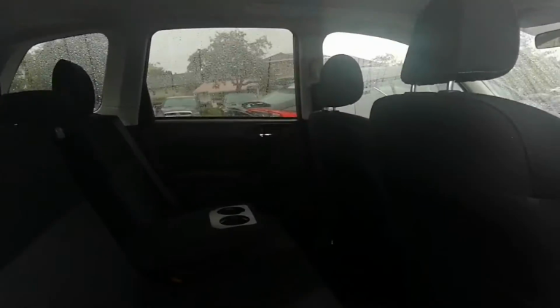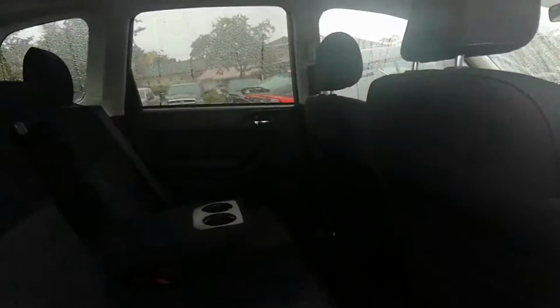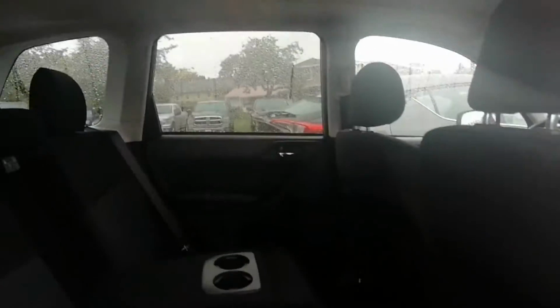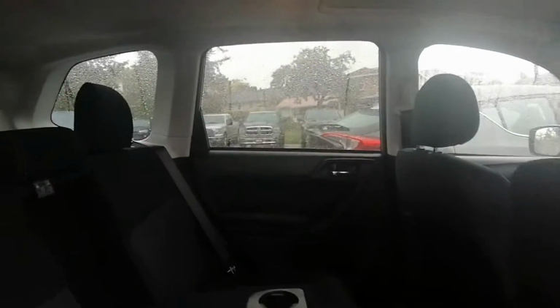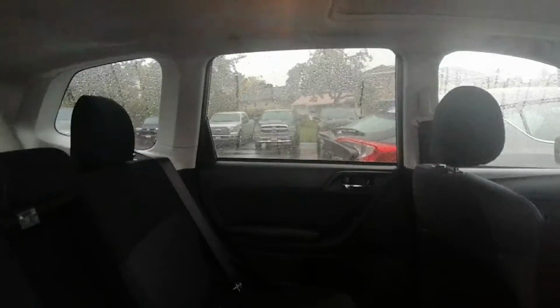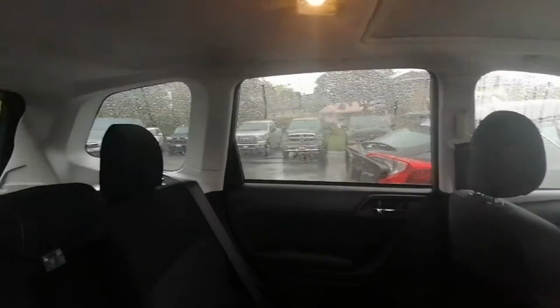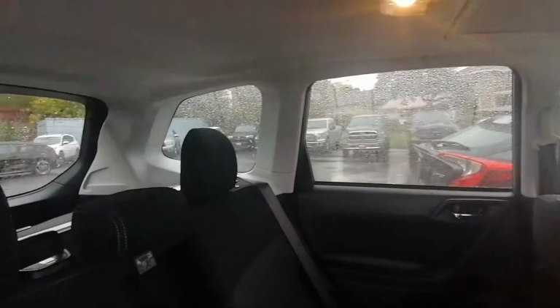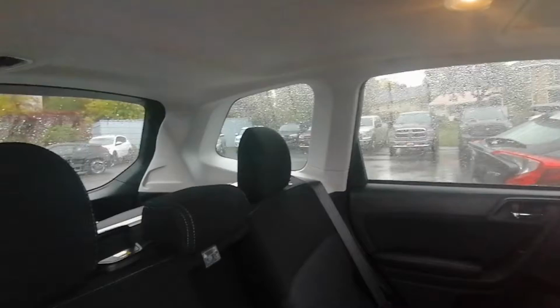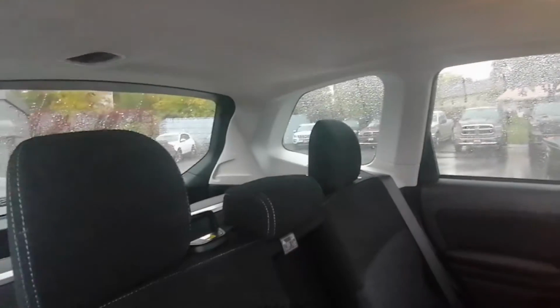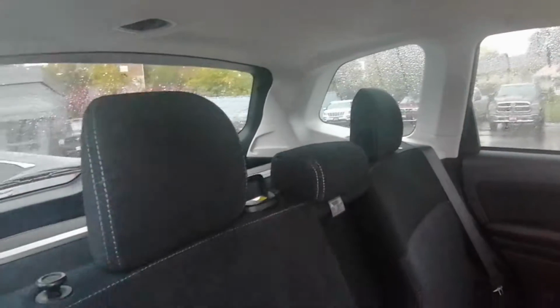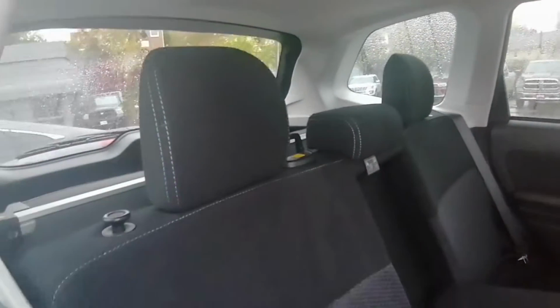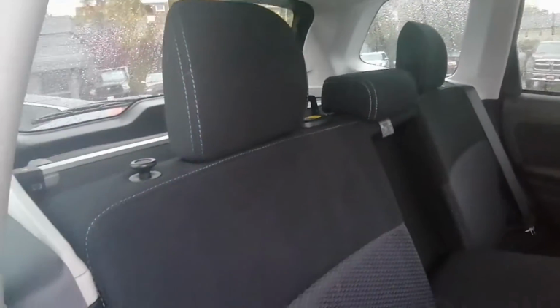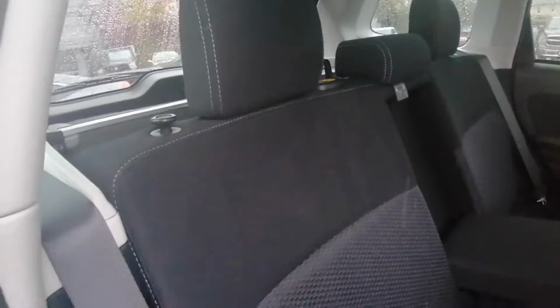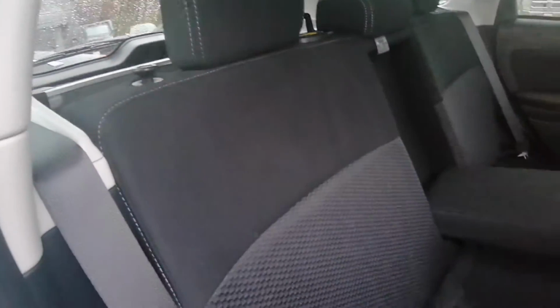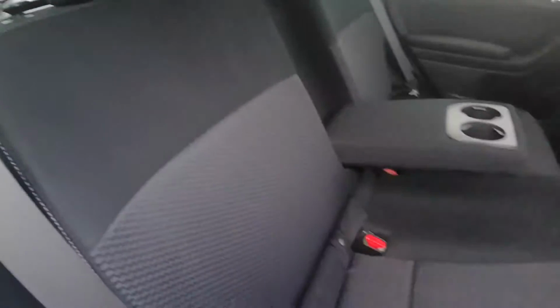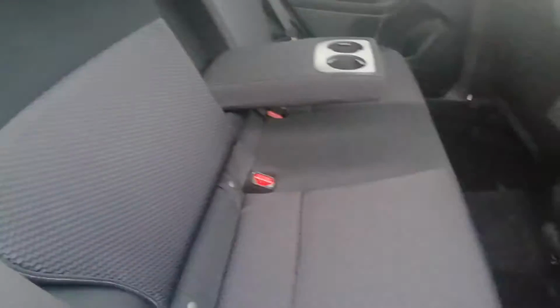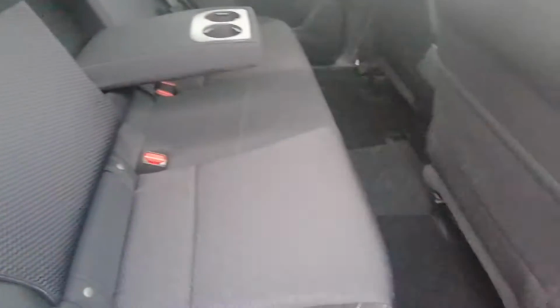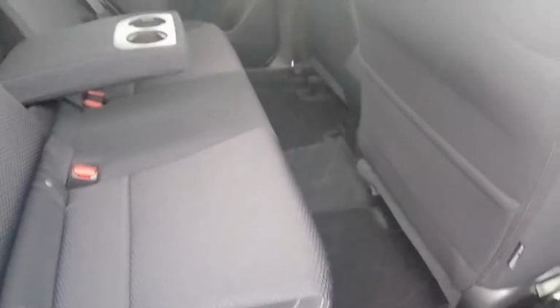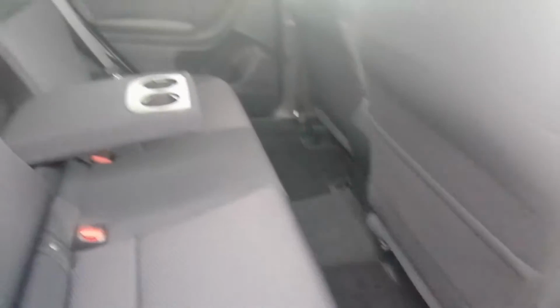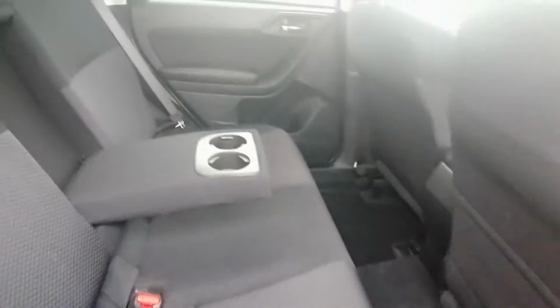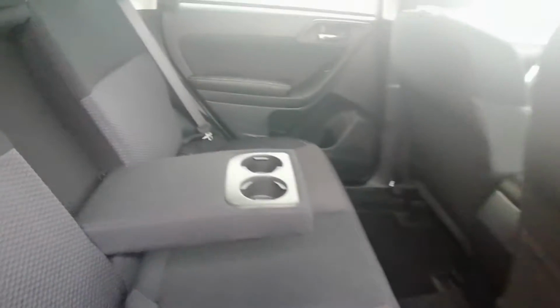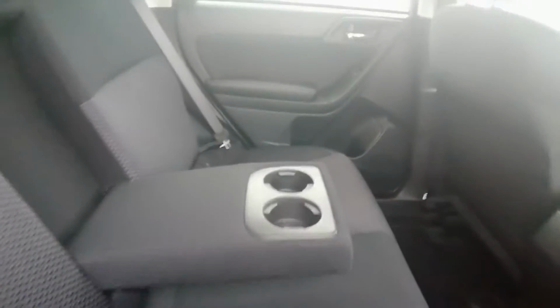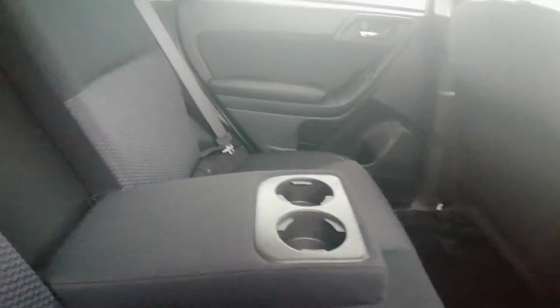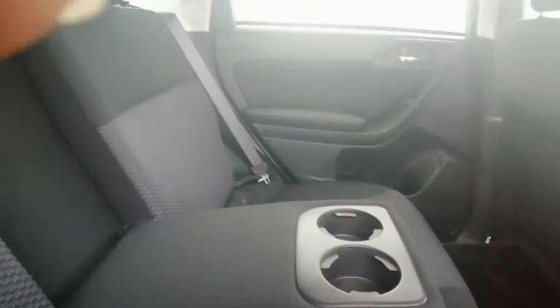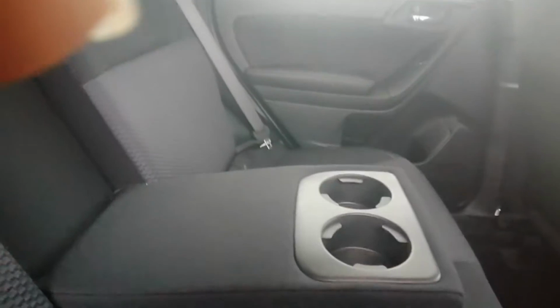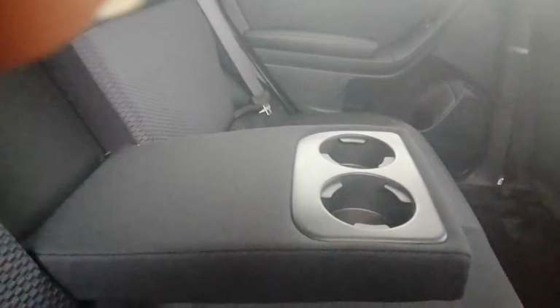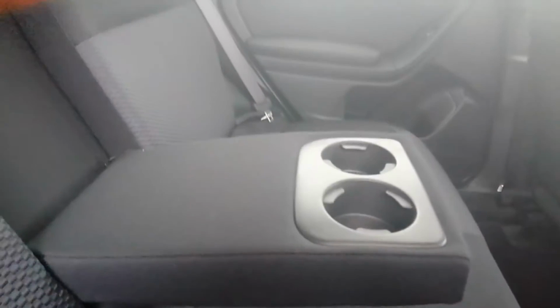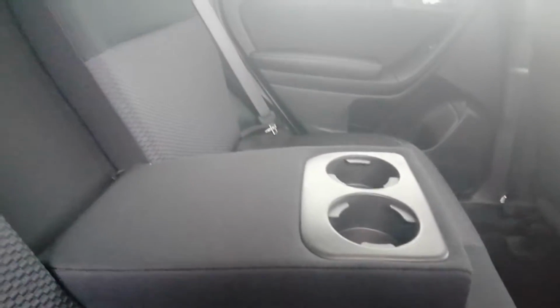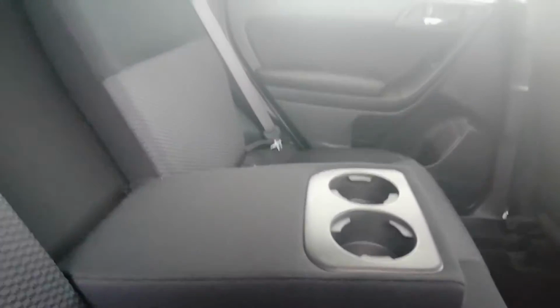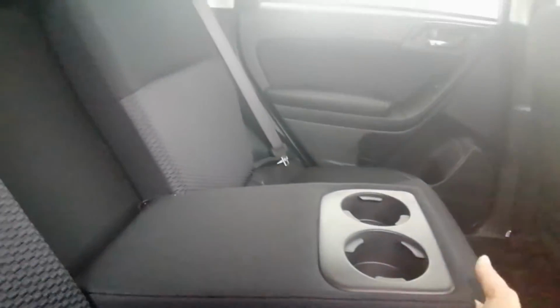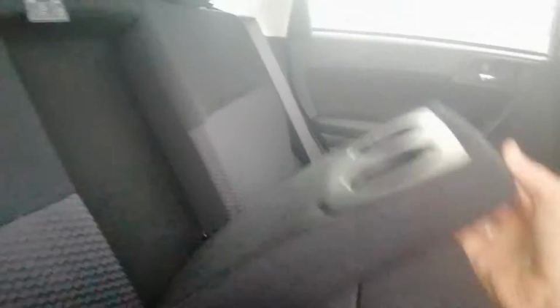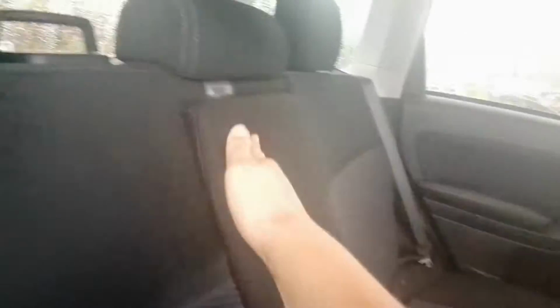Lots of space in the back seat. This folds down to a cupholder — love that.